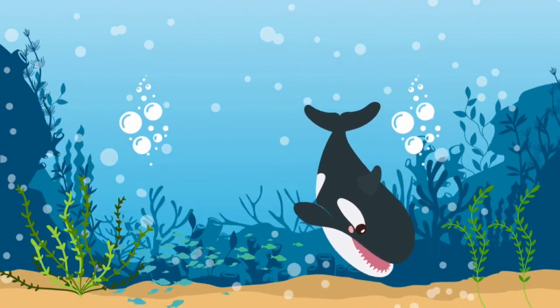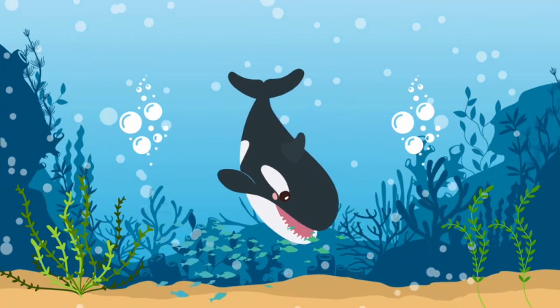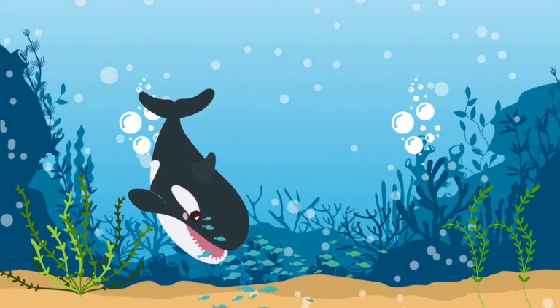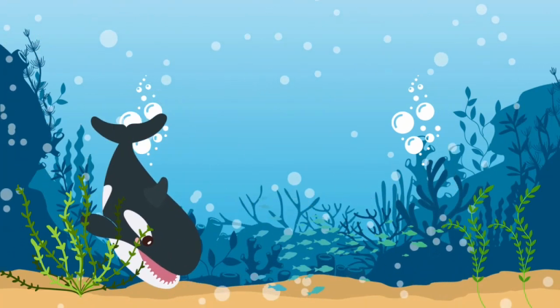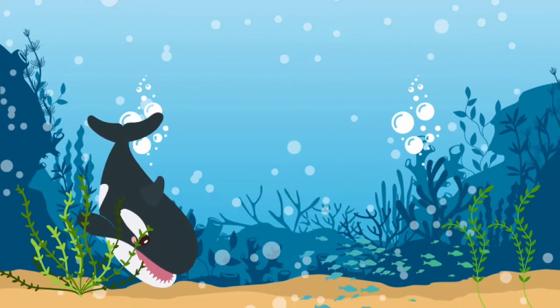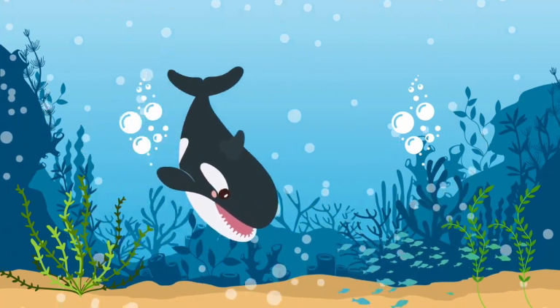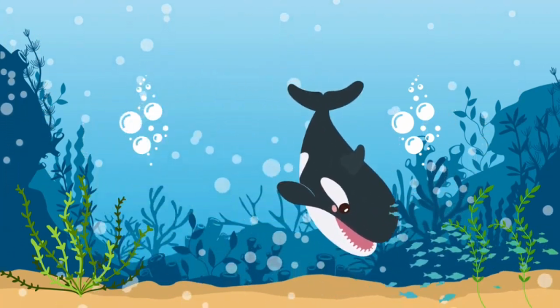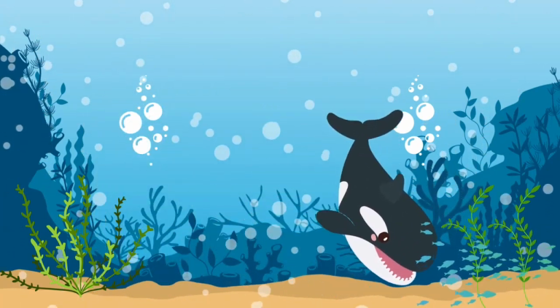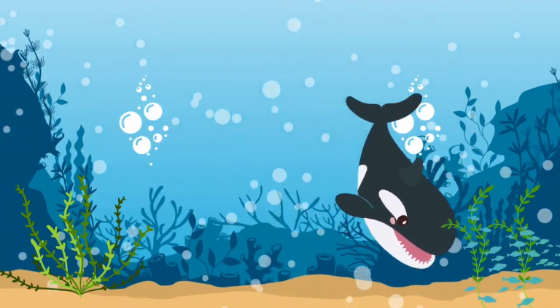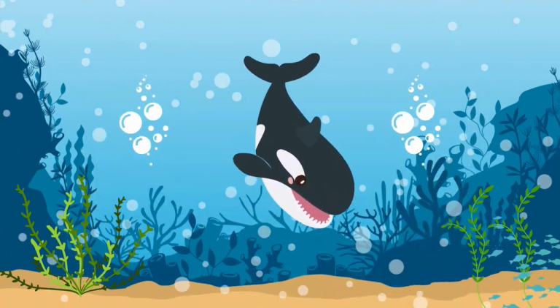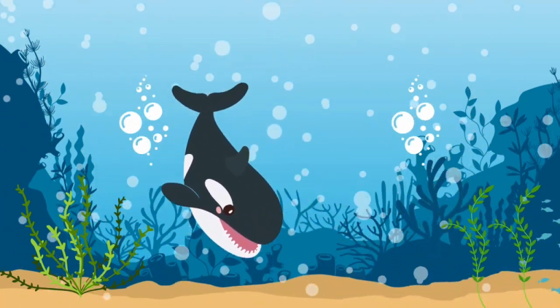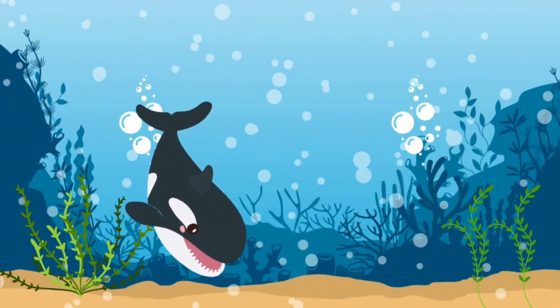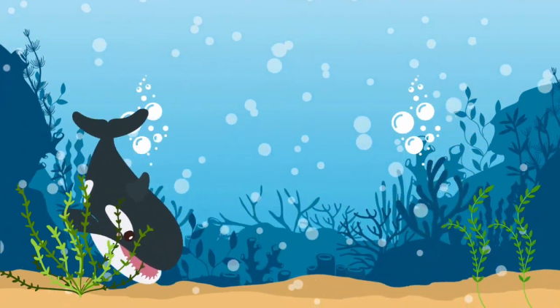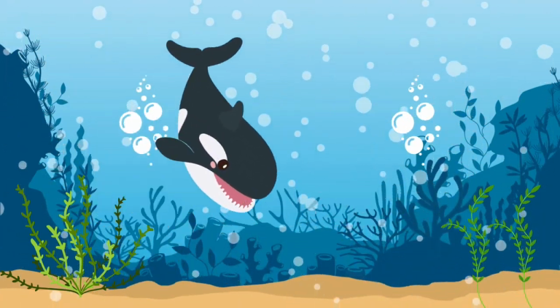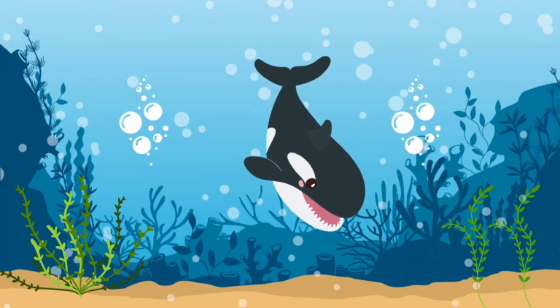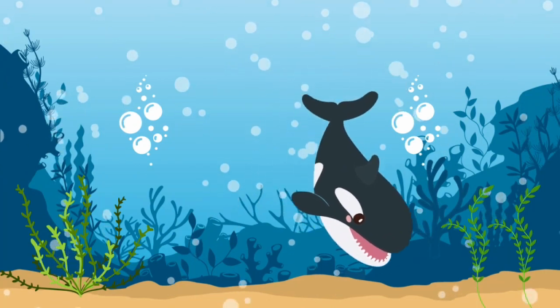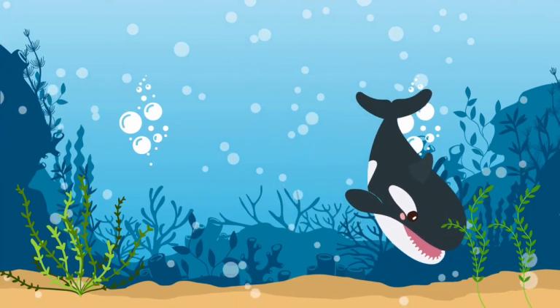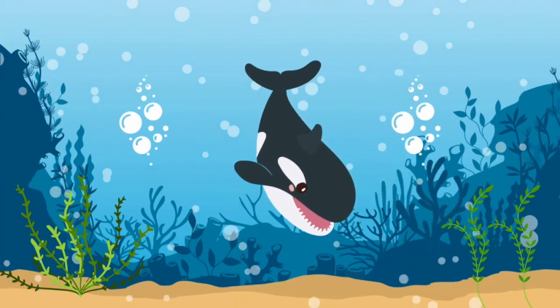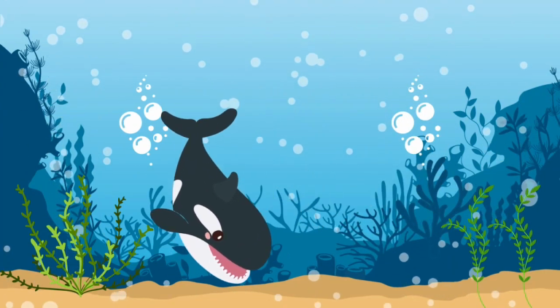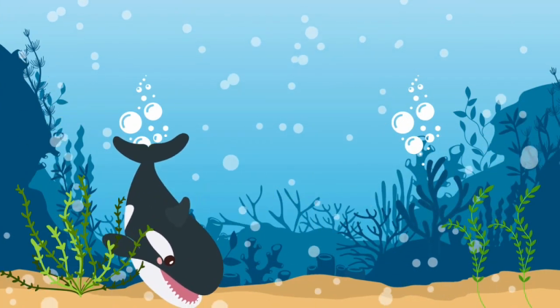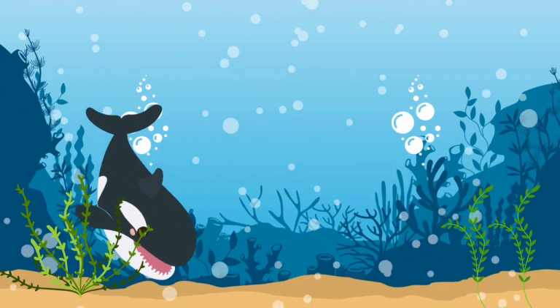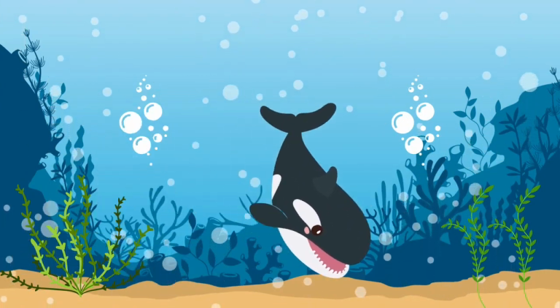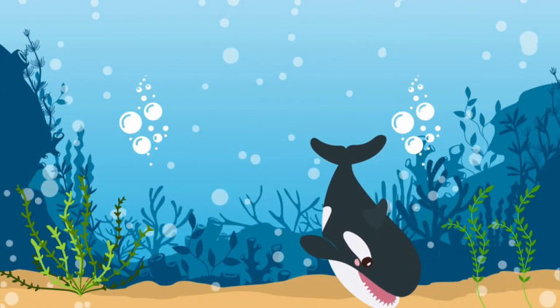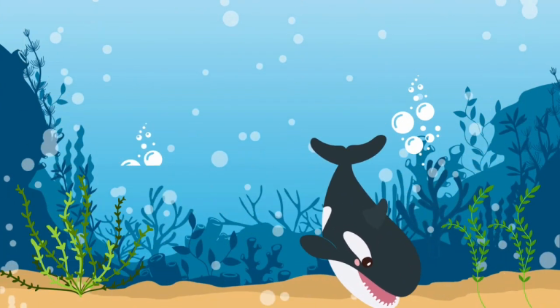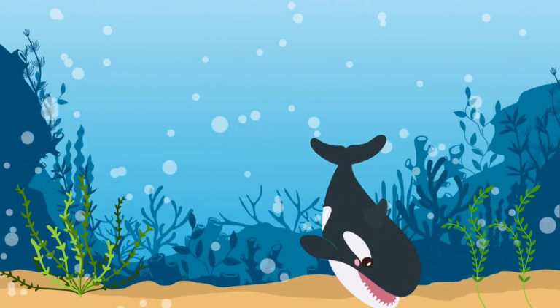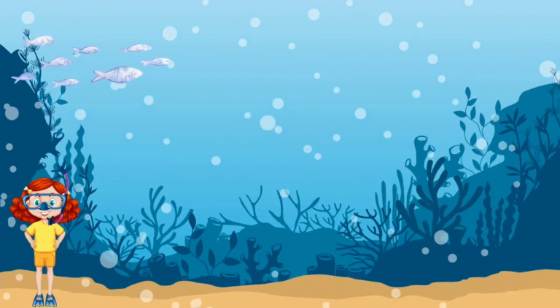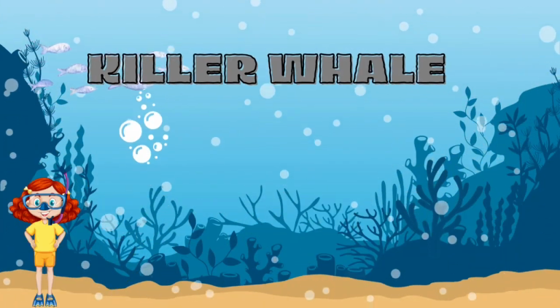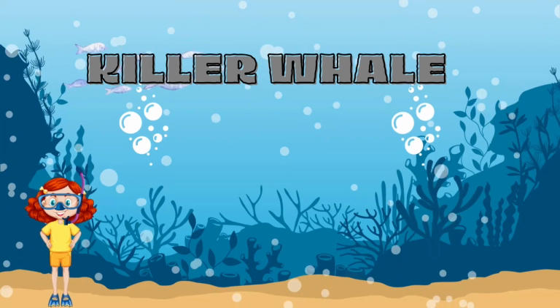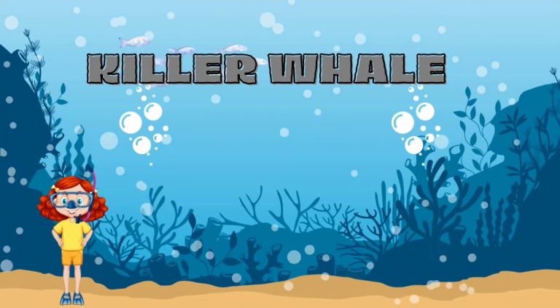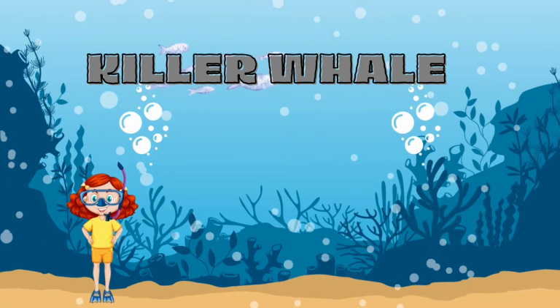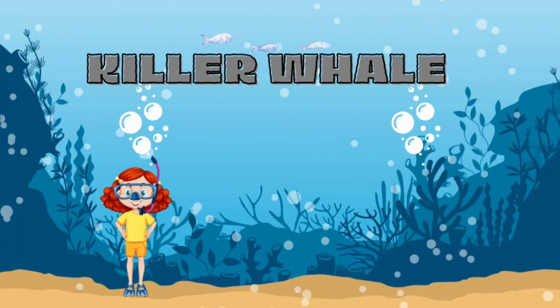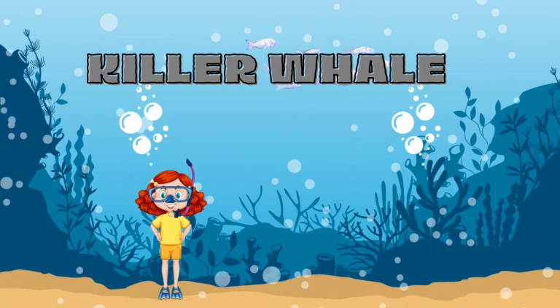Okay, can you tell me what this big-looking animal is? It's a killer whale.